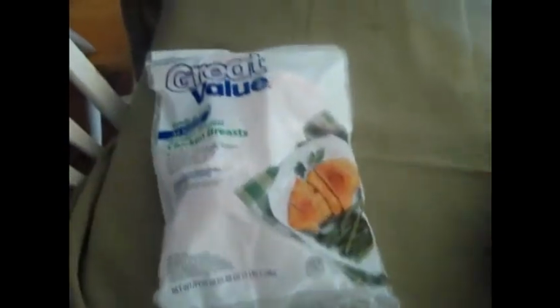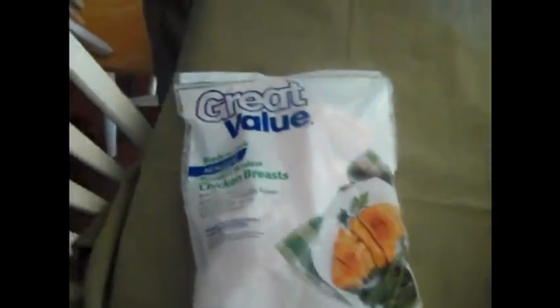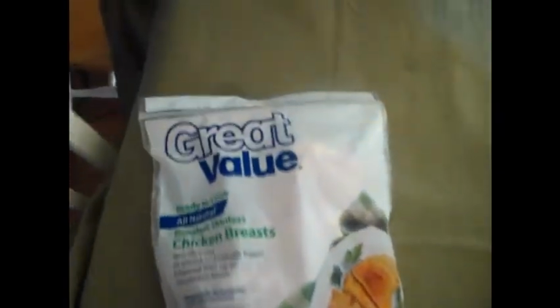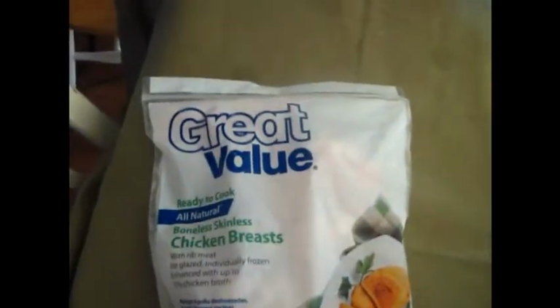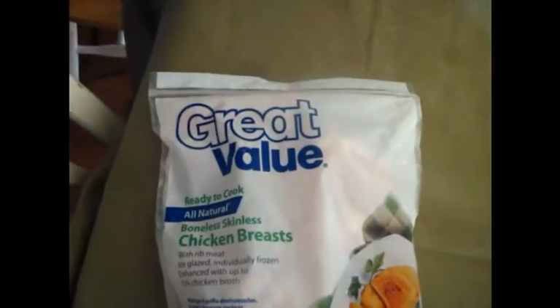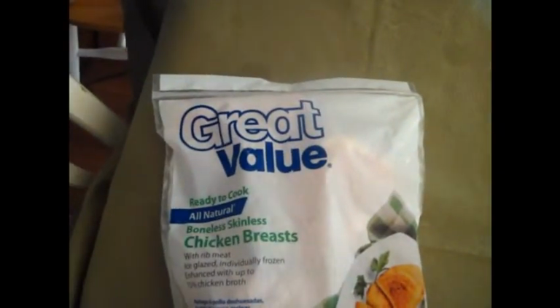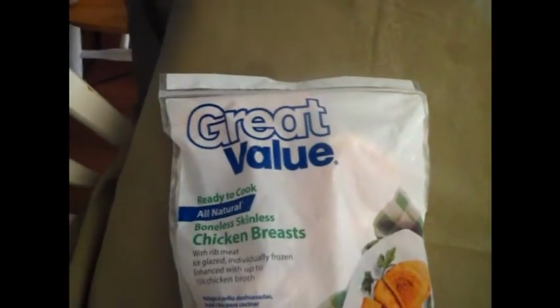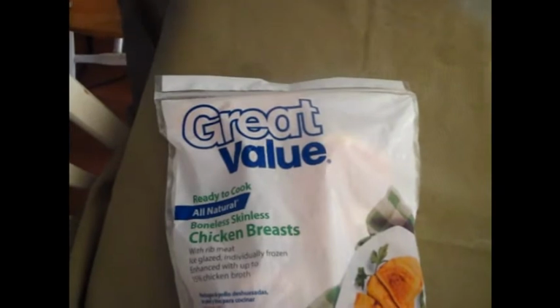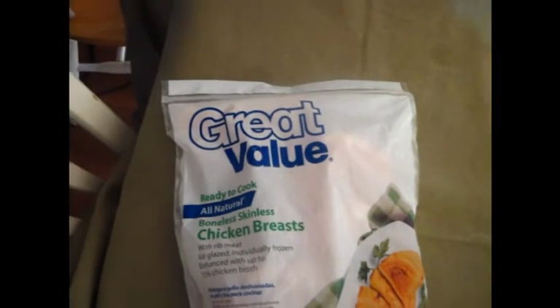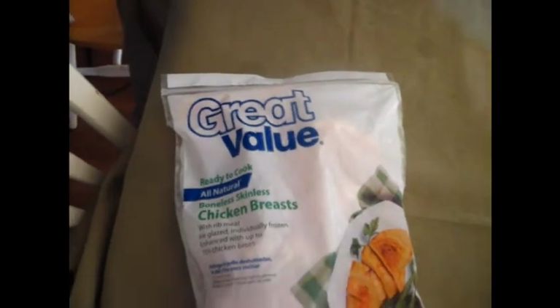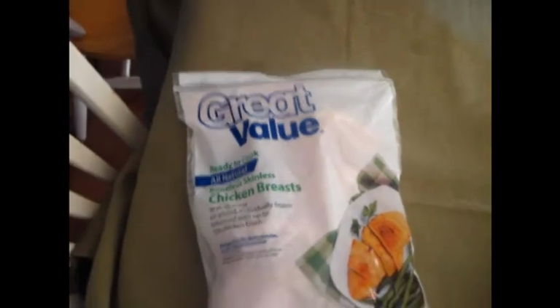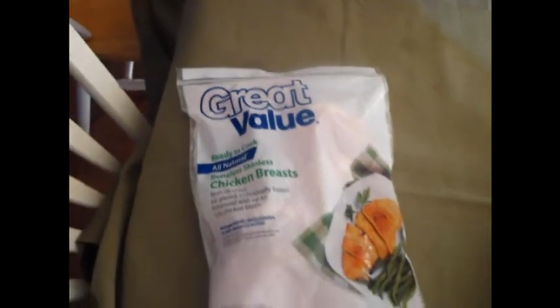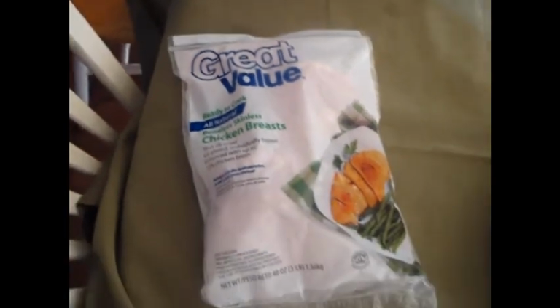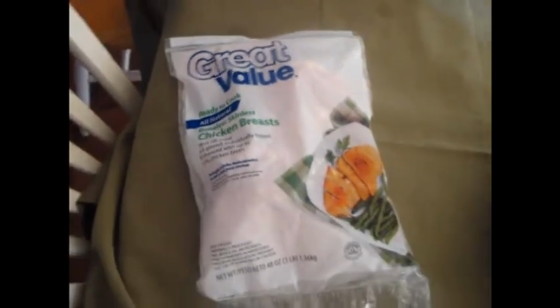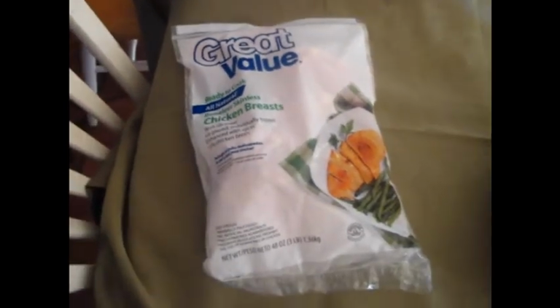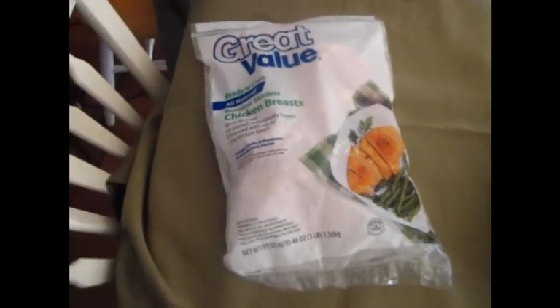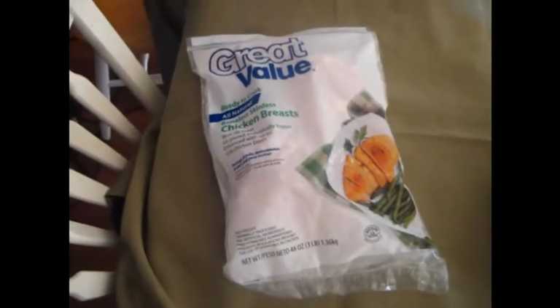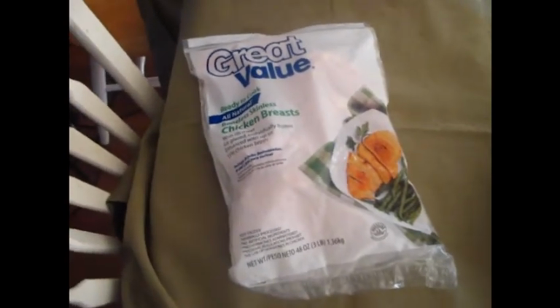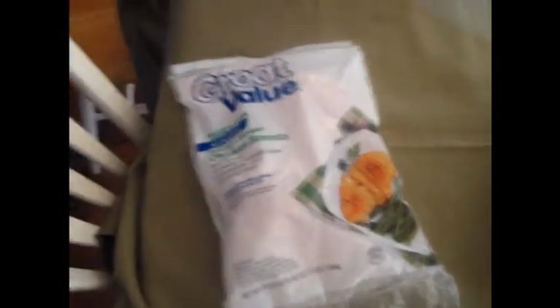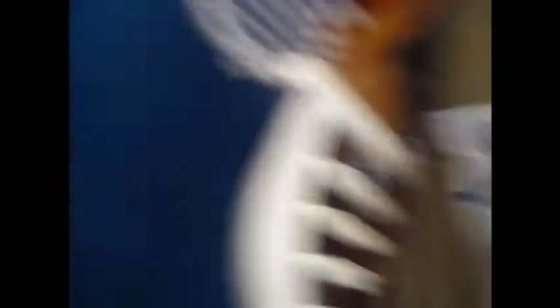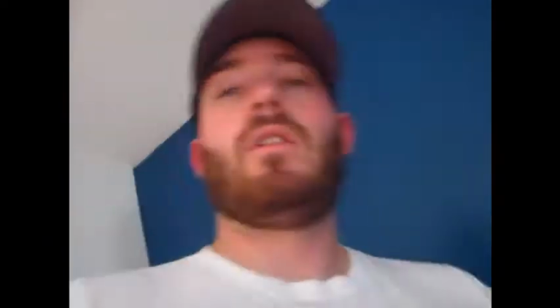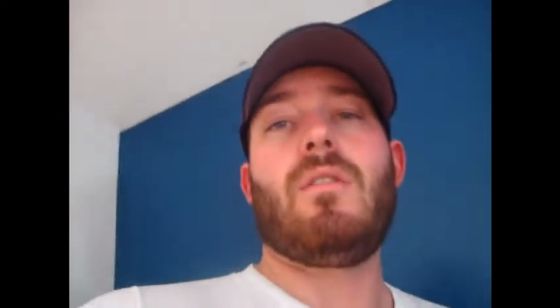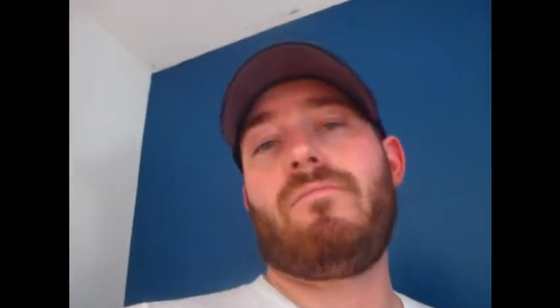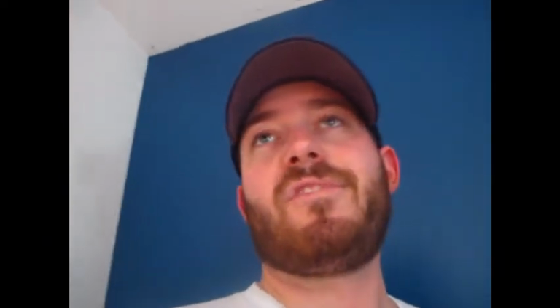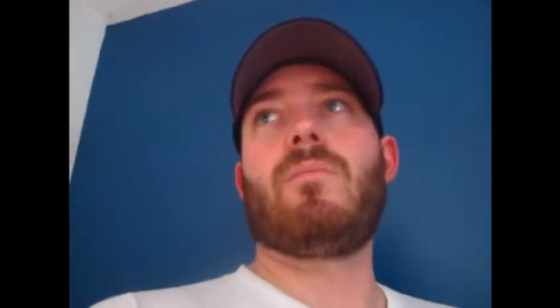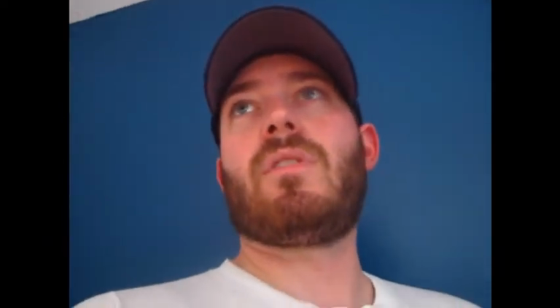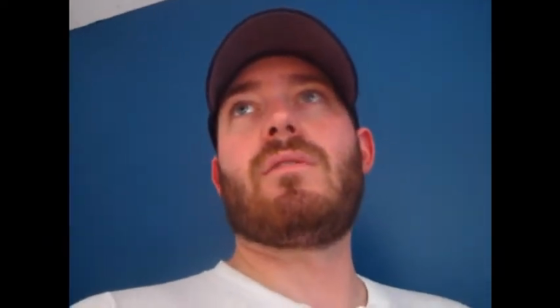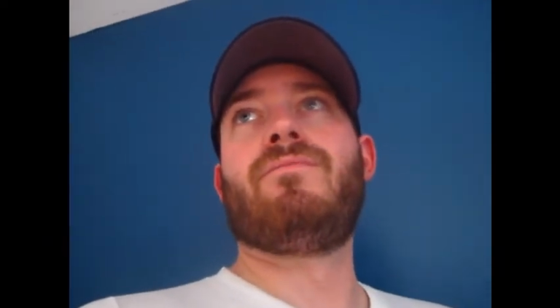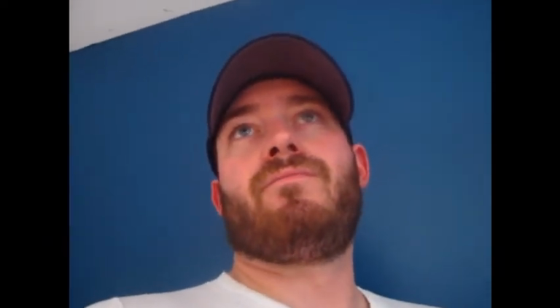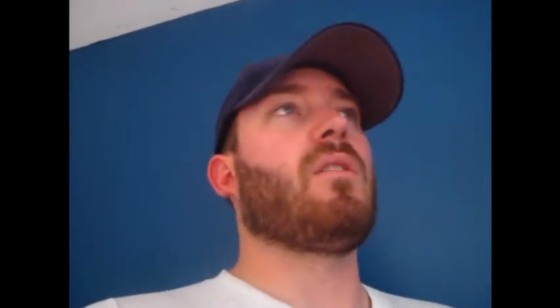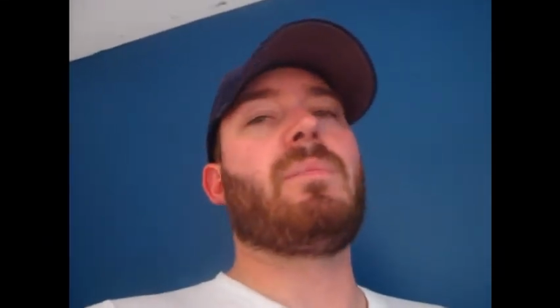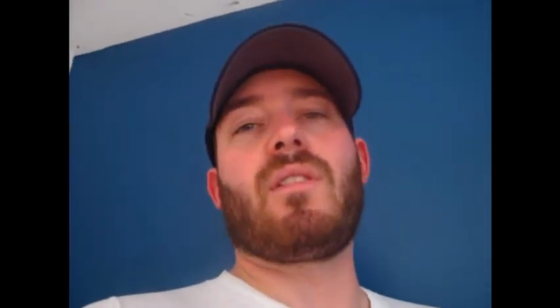What we got here is the Great Value bonus goodness chicken breast, frozen ready to cook. I just pop them right on there and just cook them until it's done.